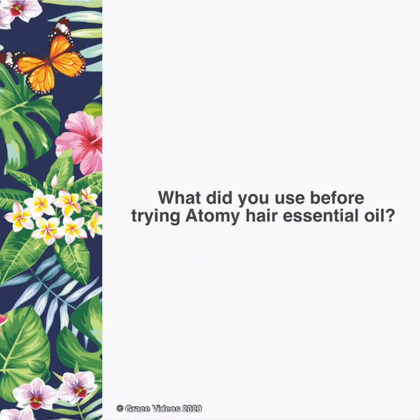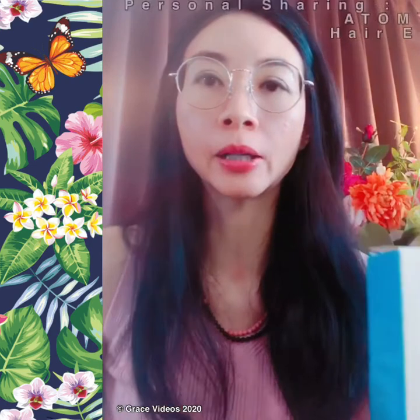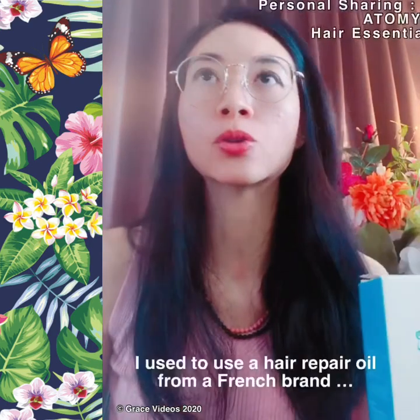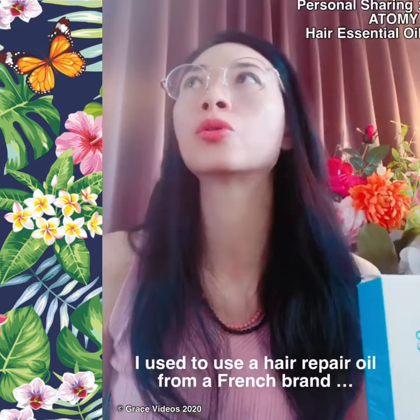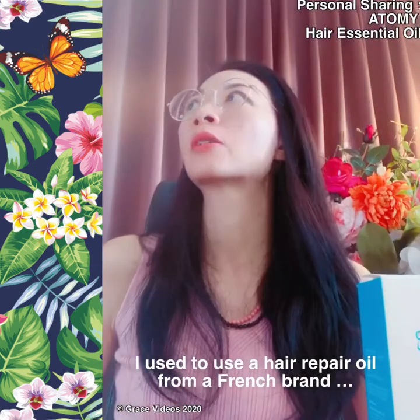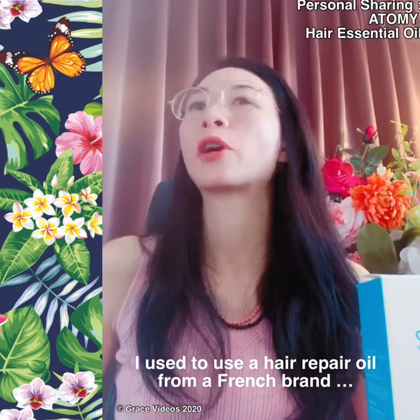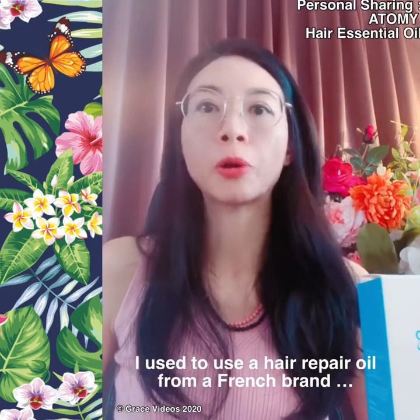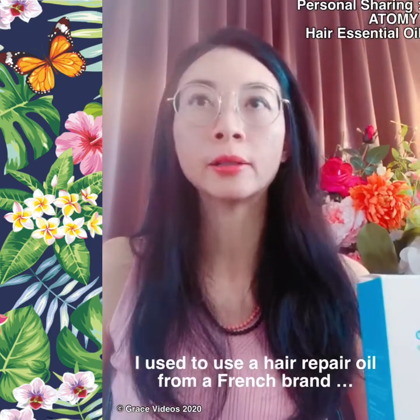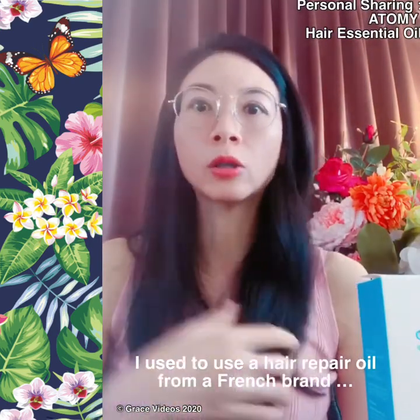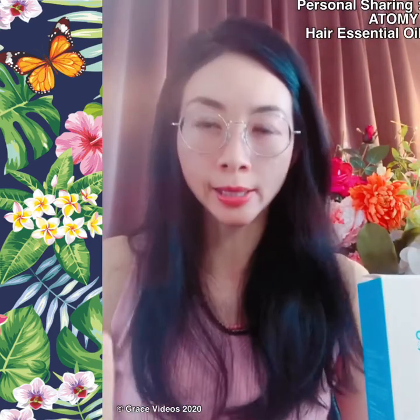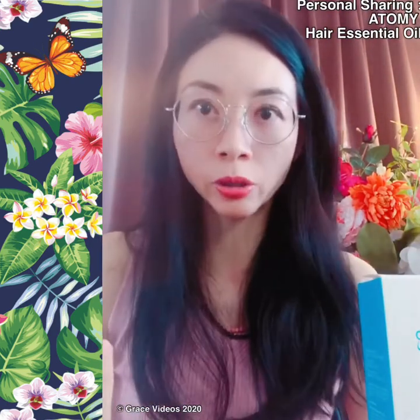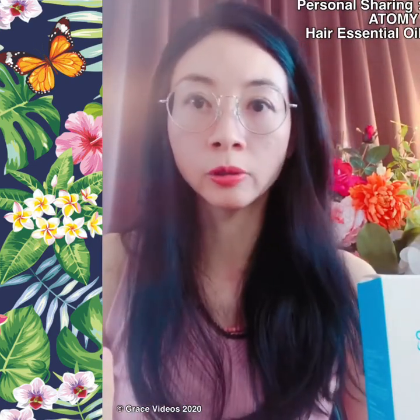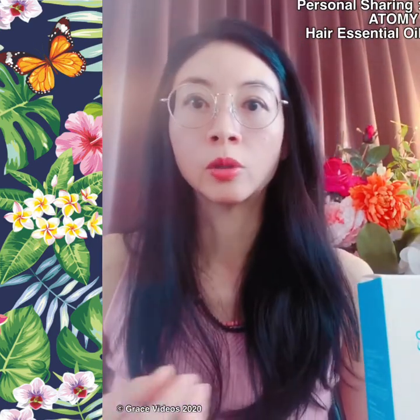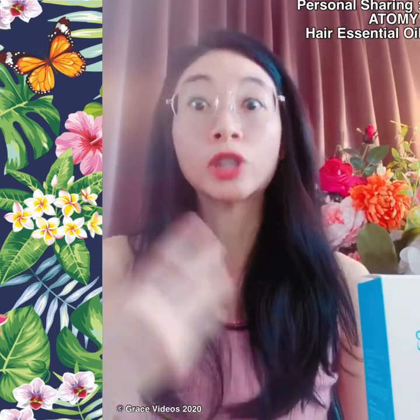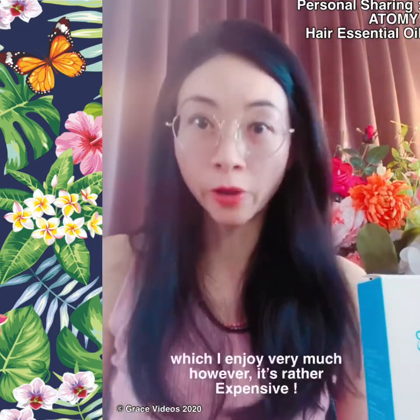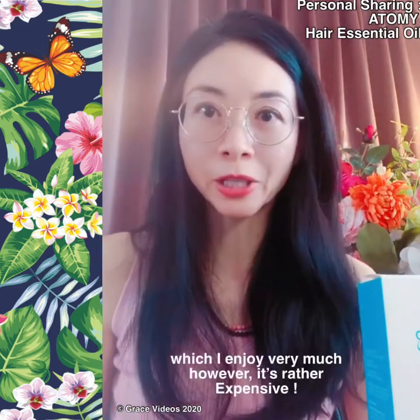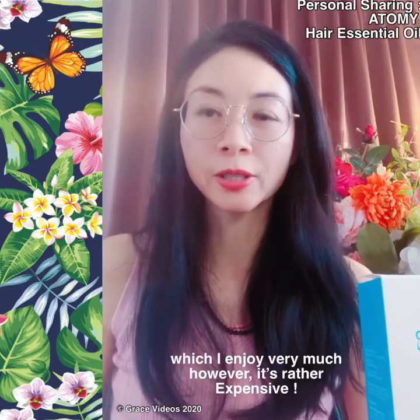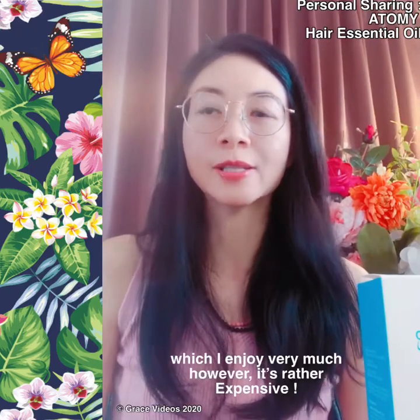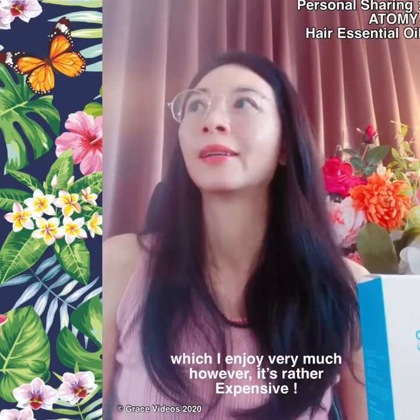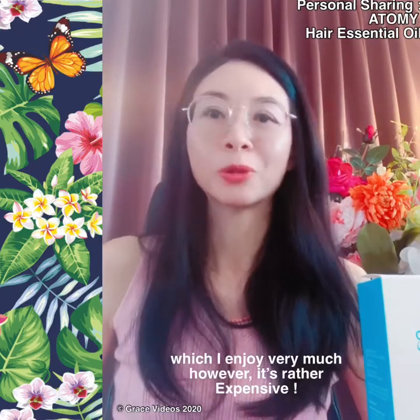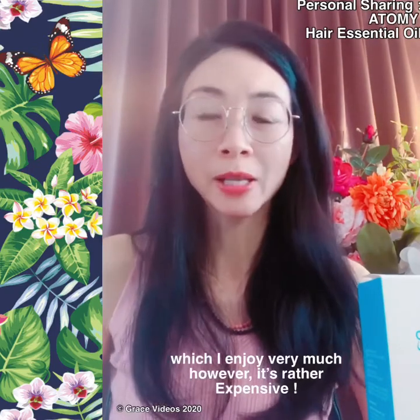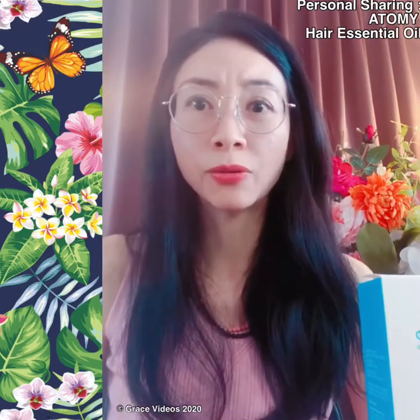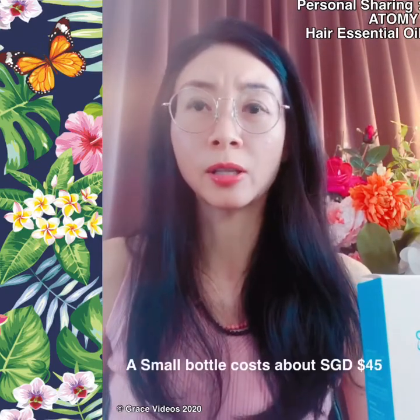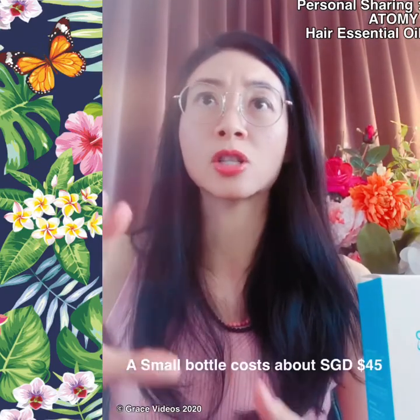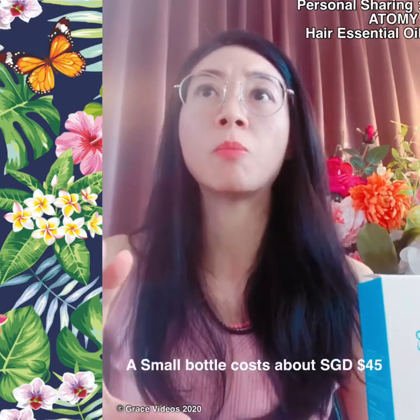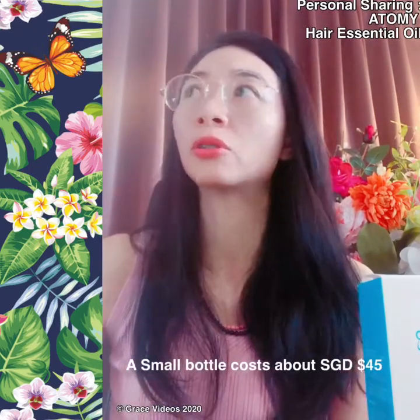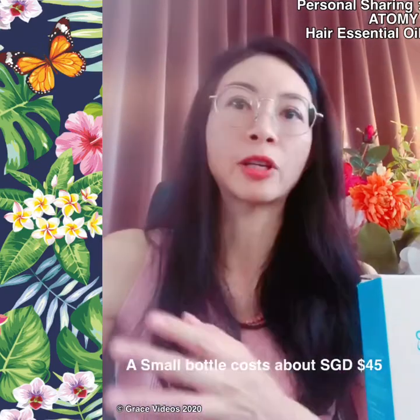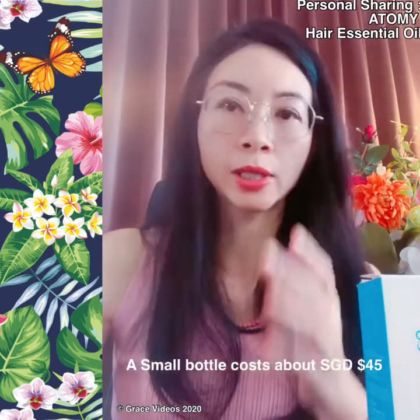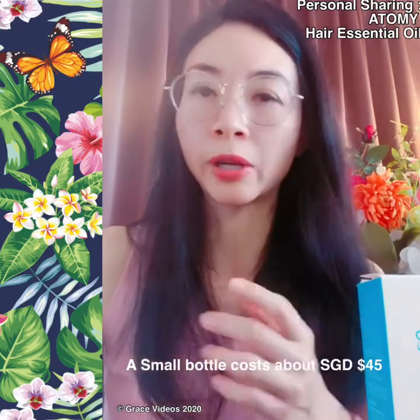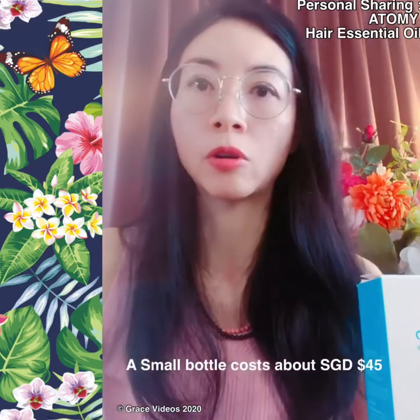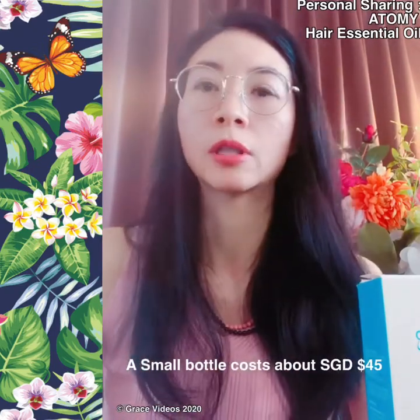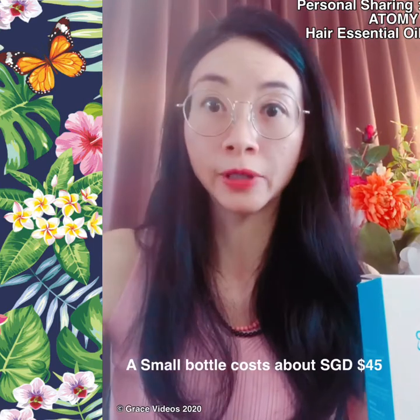I used to use a French brand that also has essential oil, which I enjoy very much. It's just that it's pretty expensive and it's a small bottle. I've enjoyed using that brand for a couple of years.